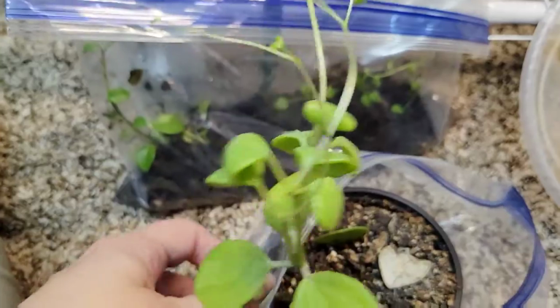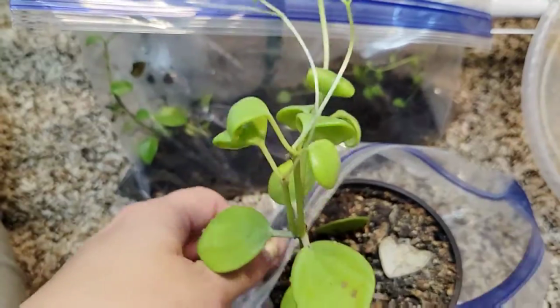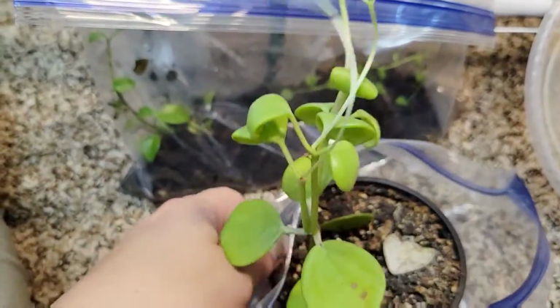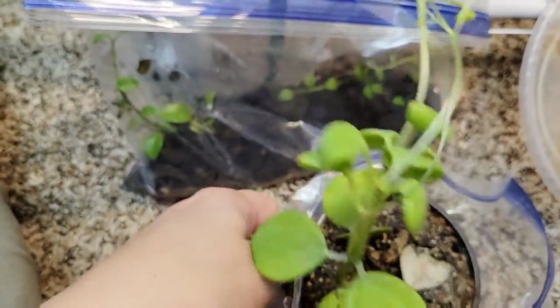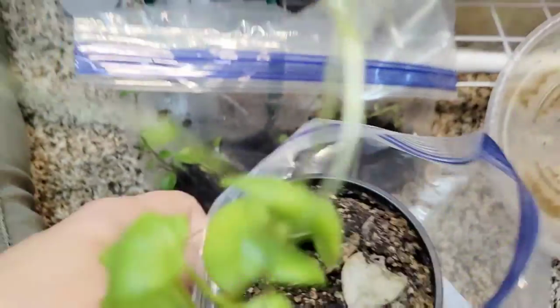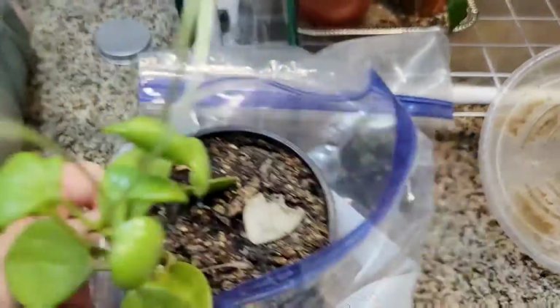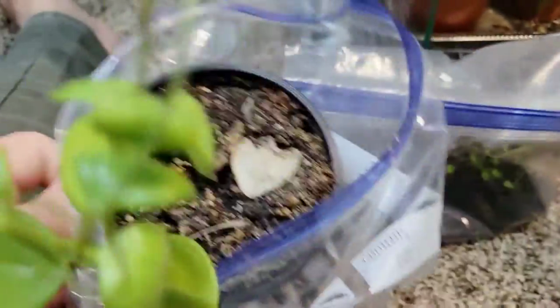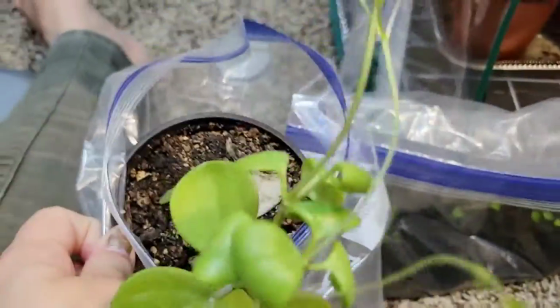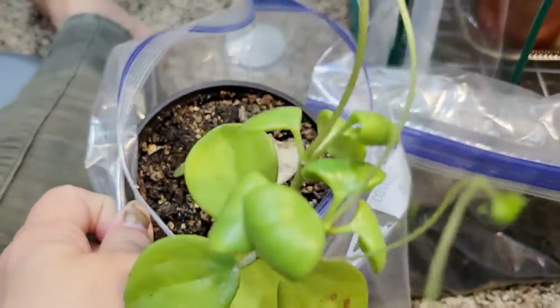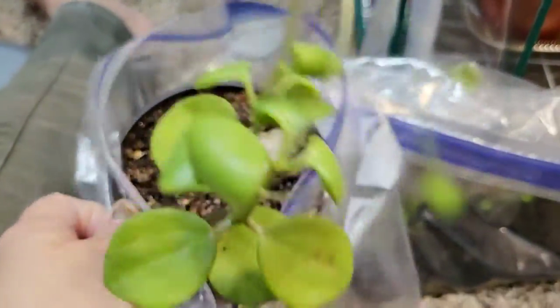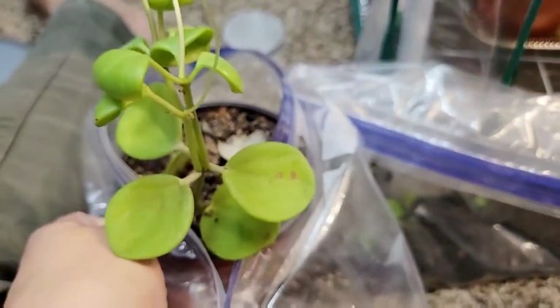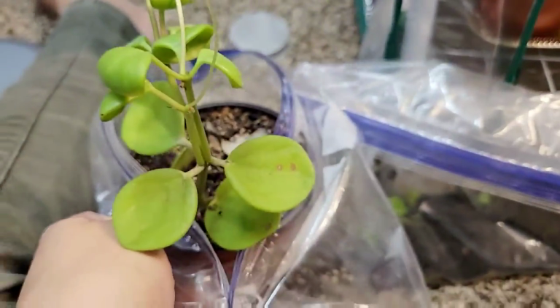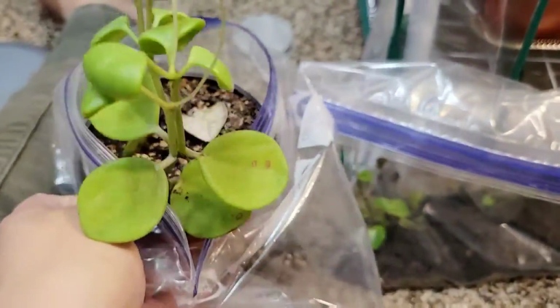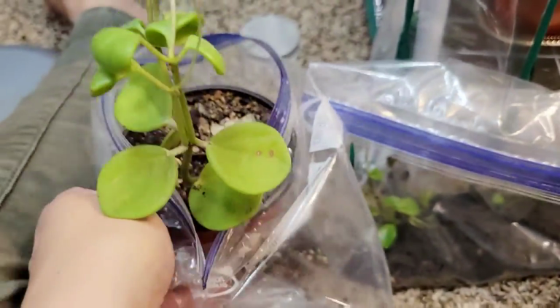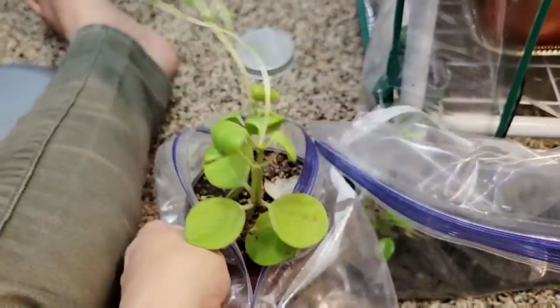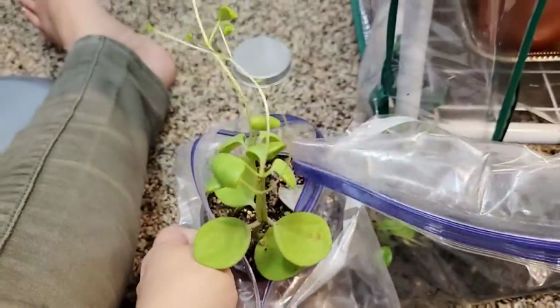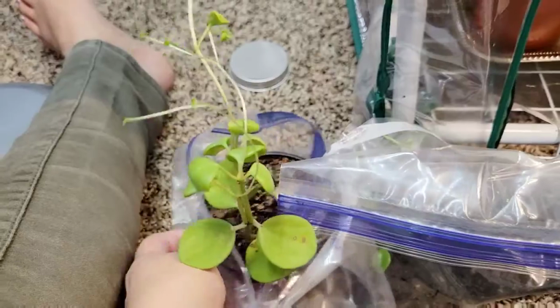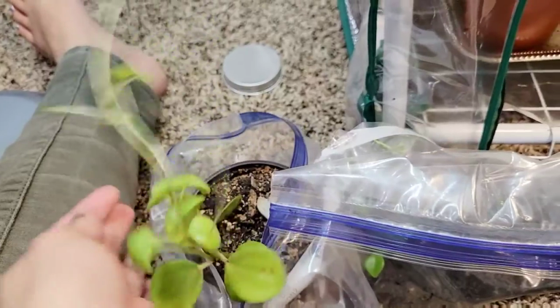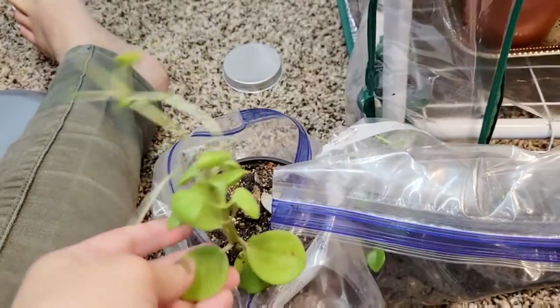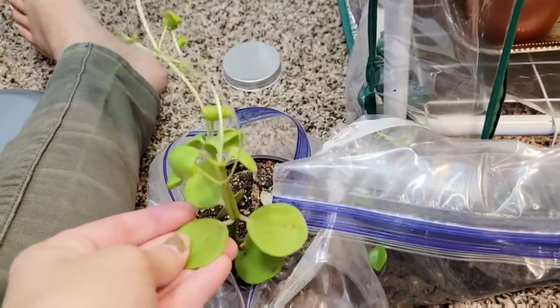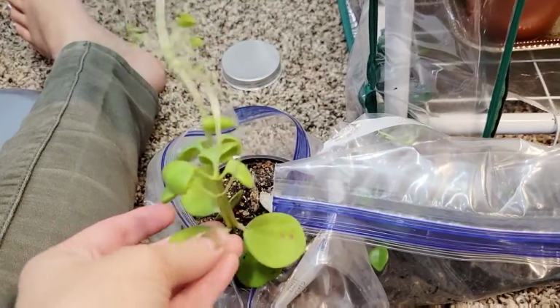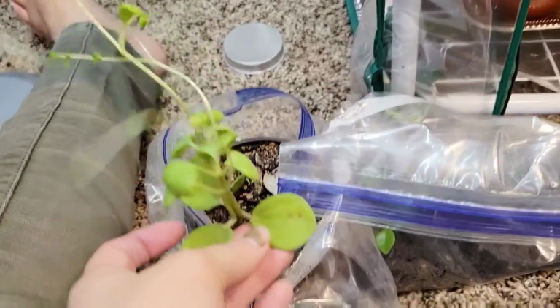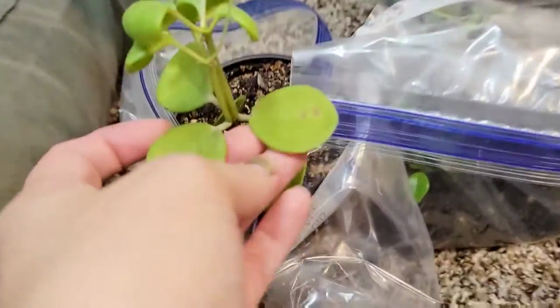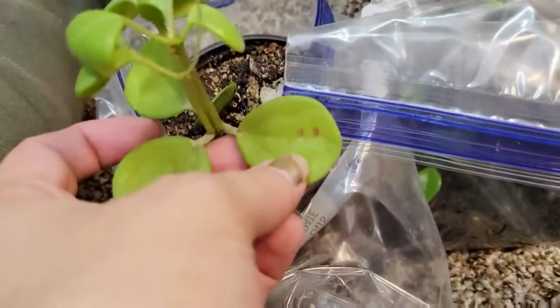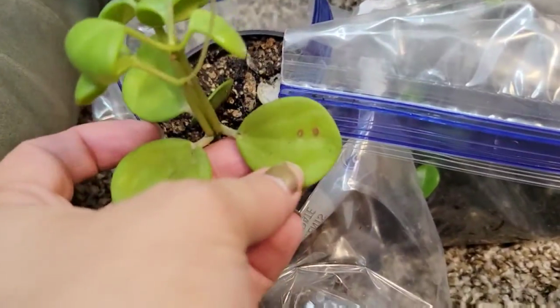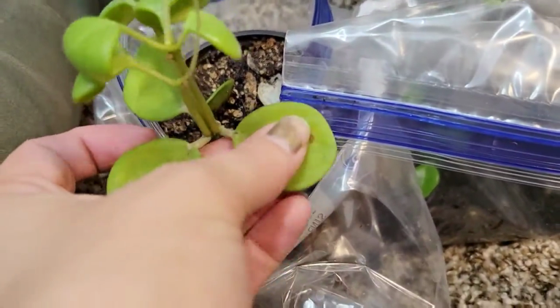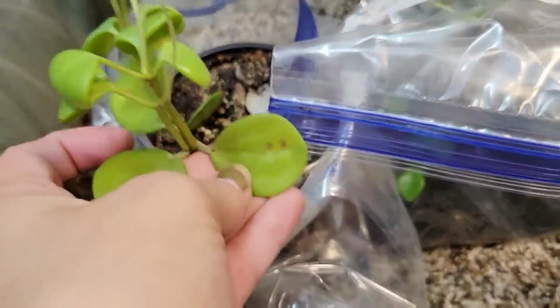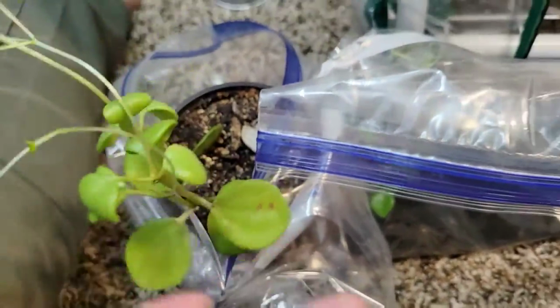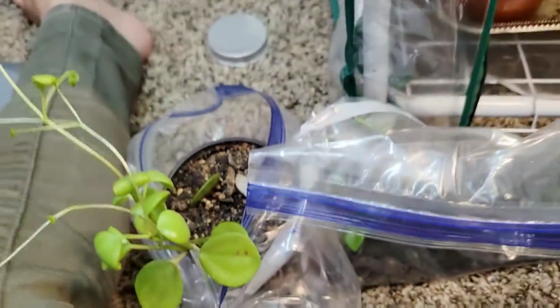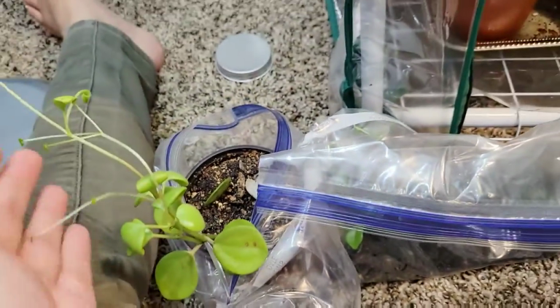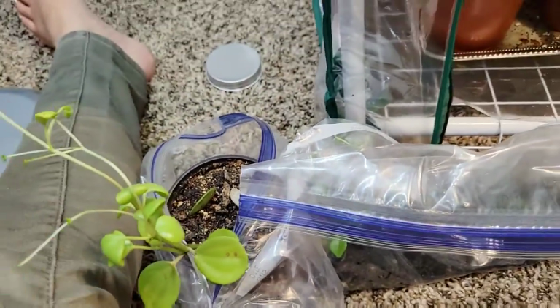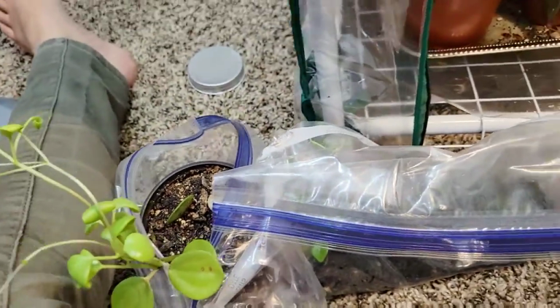So this needs to be repotted. And then I can probably put it on my bookshelf with my other peperomia, if I make sure it doesn't have any pests or anything.